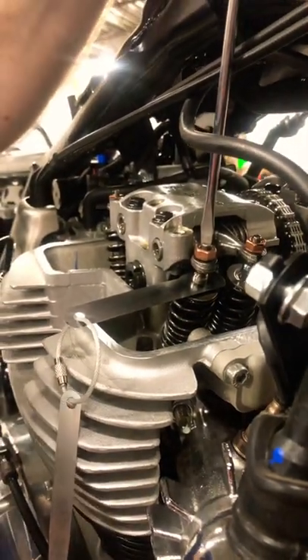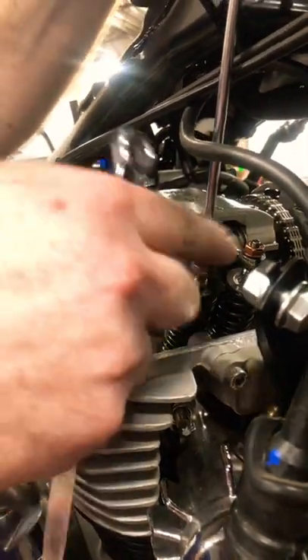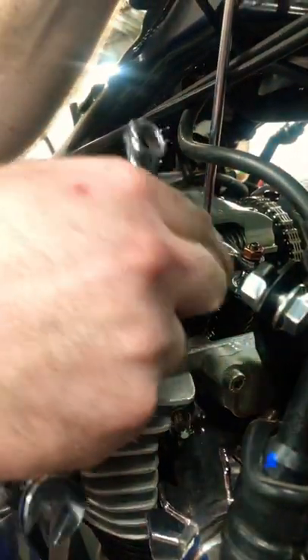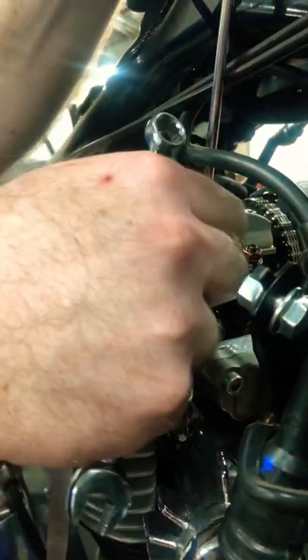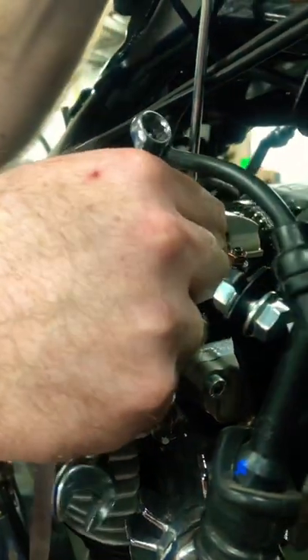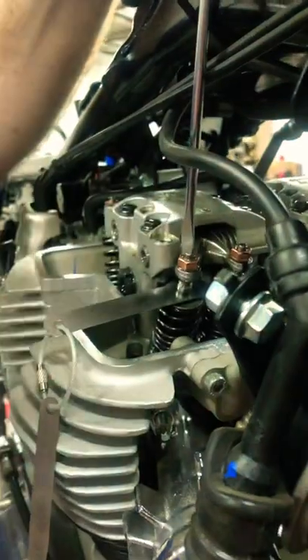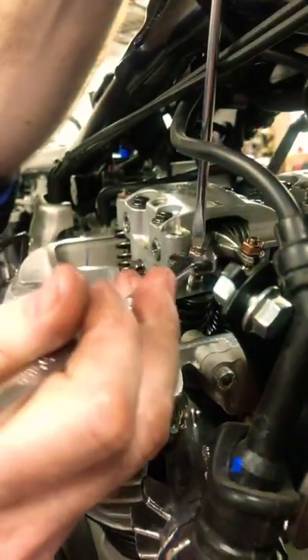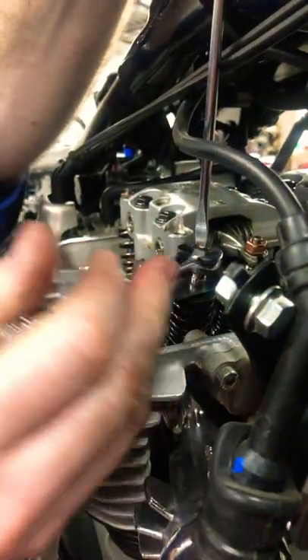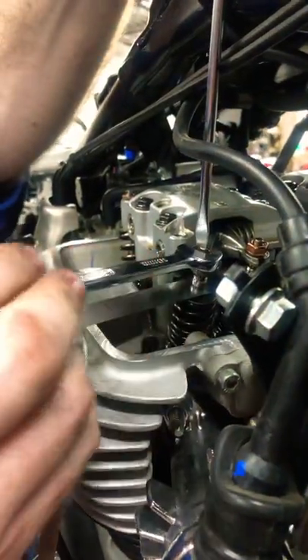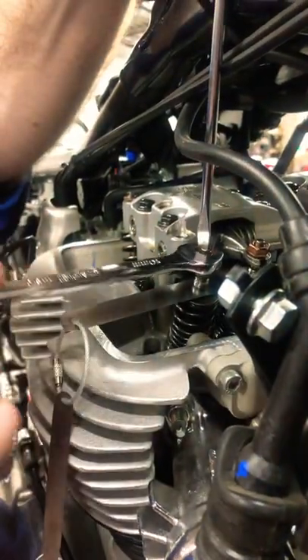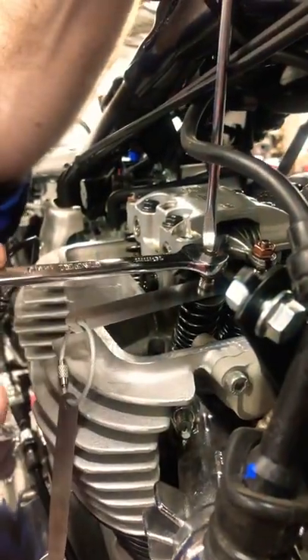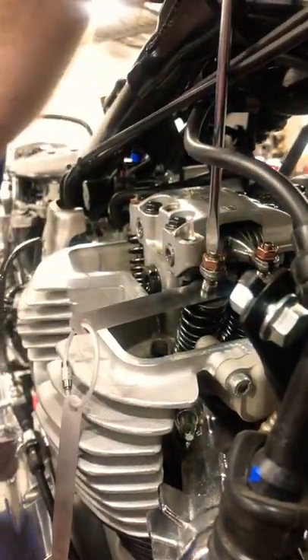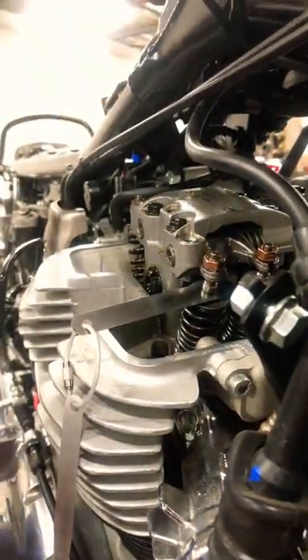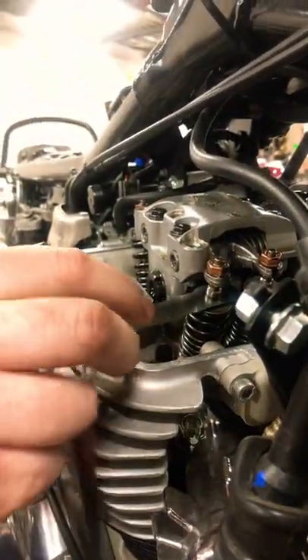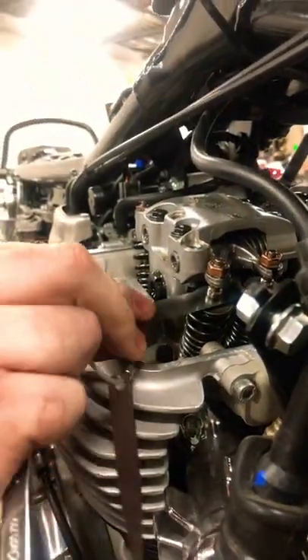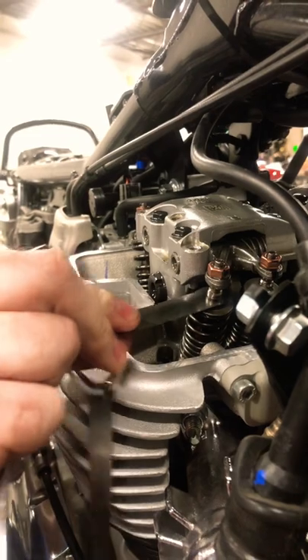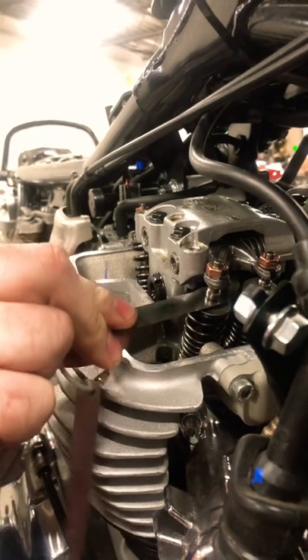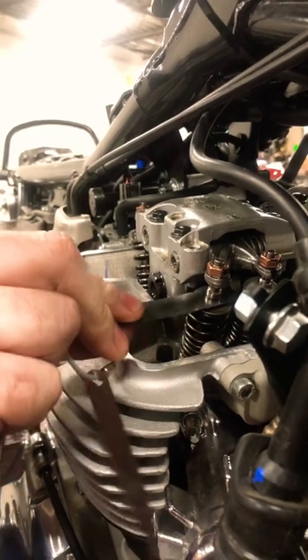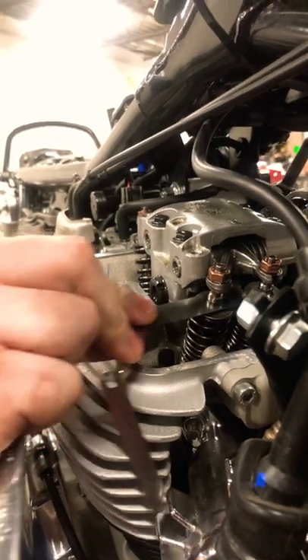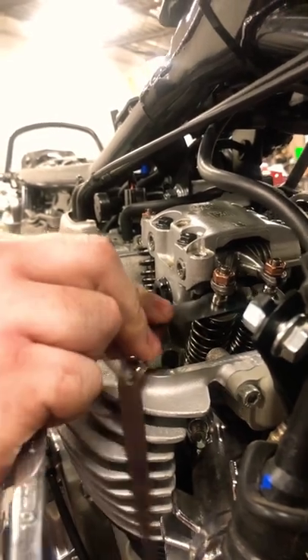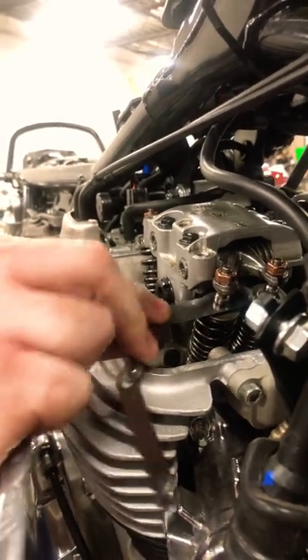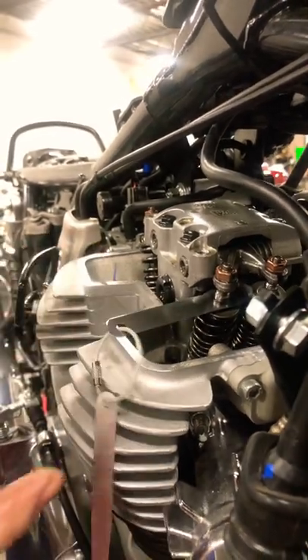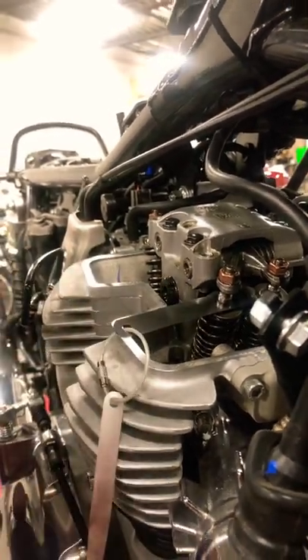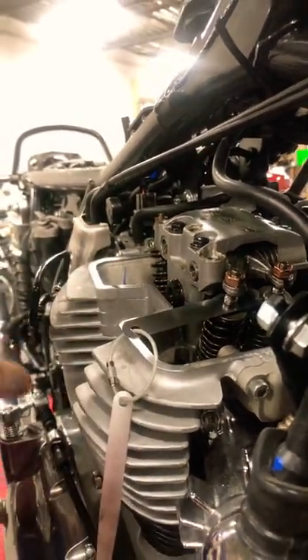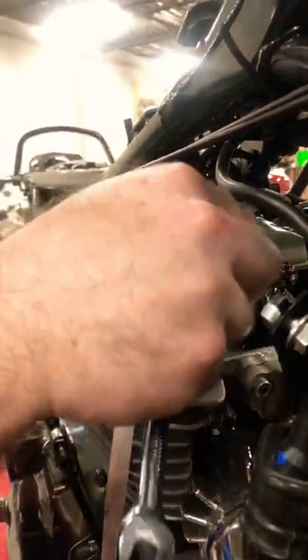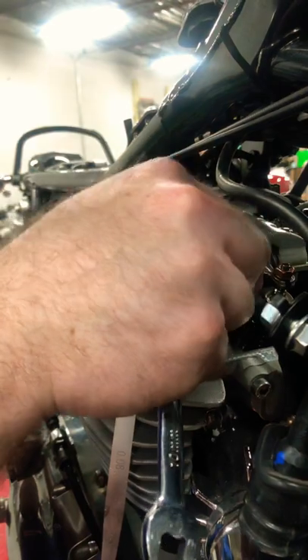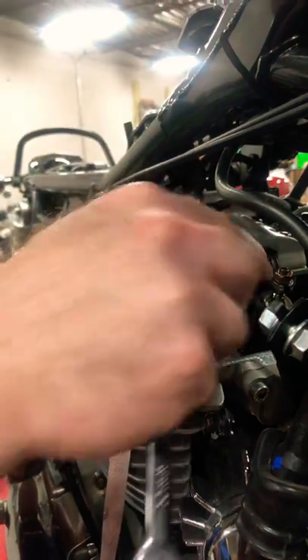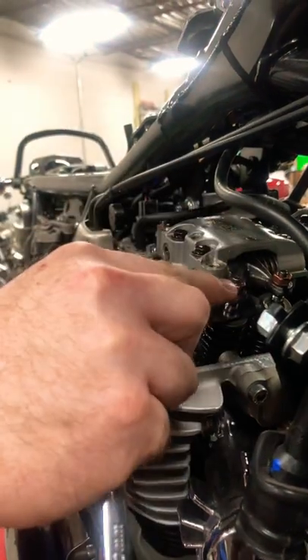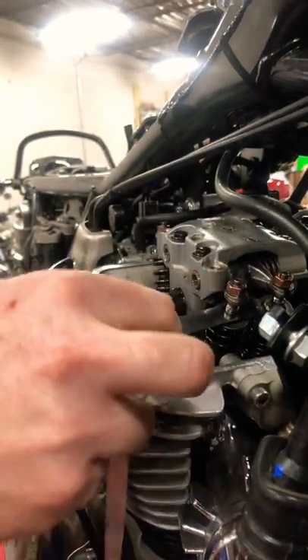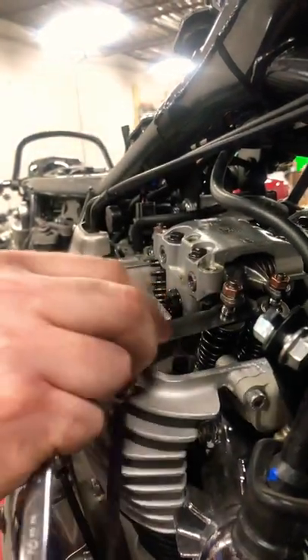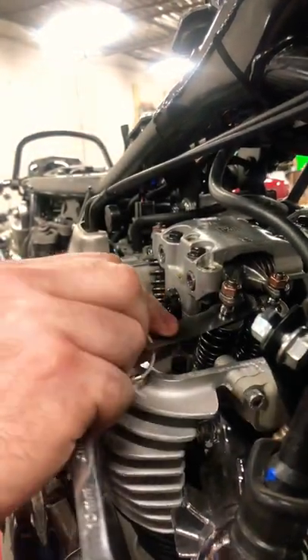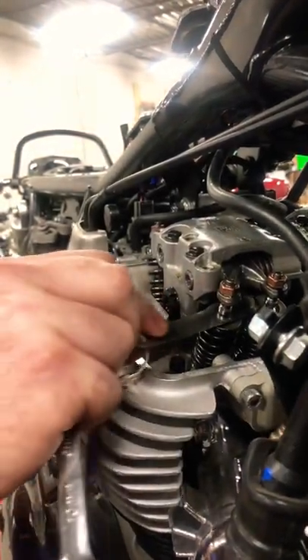I could force it if I wanted to. So tighten that down, crank this down like you're doing your final one, and then you'll be in perfect adjustment. We want to go a little too tight so that tightening down the lock nut actually brings us perfectly into spec.